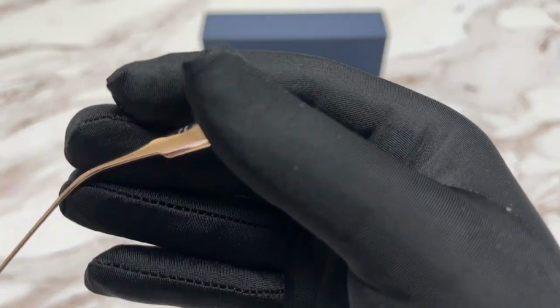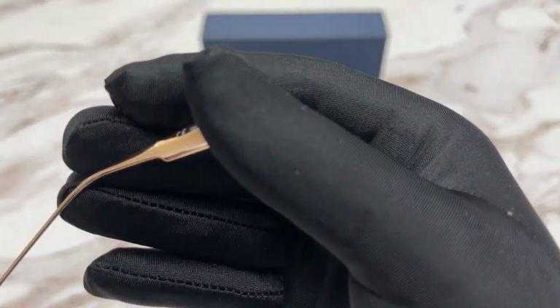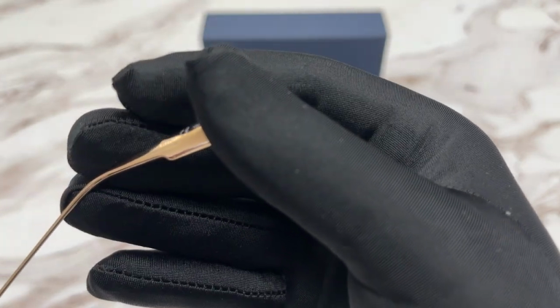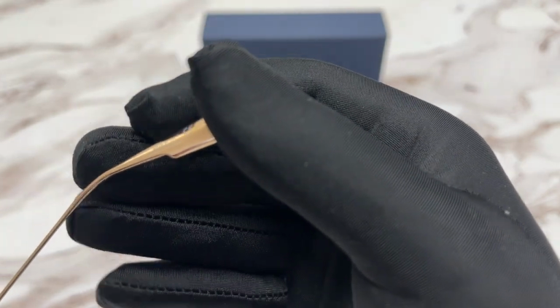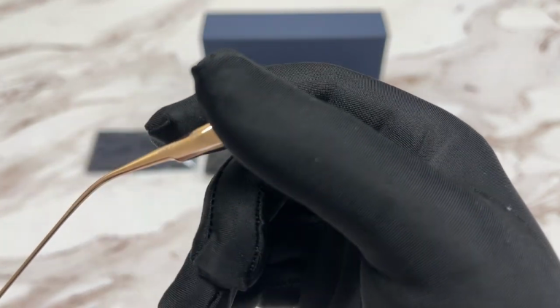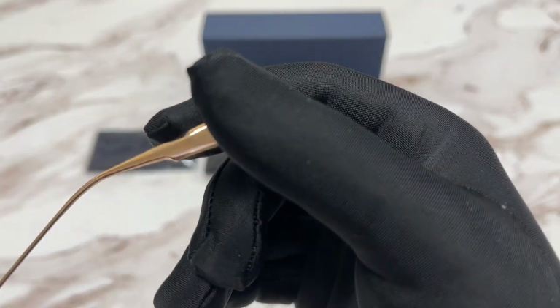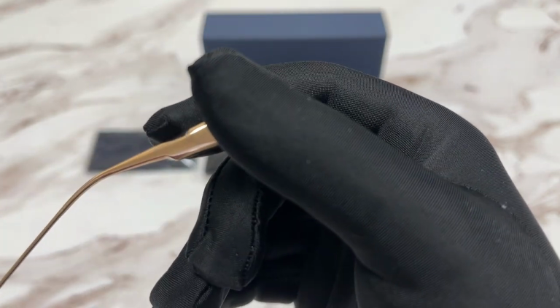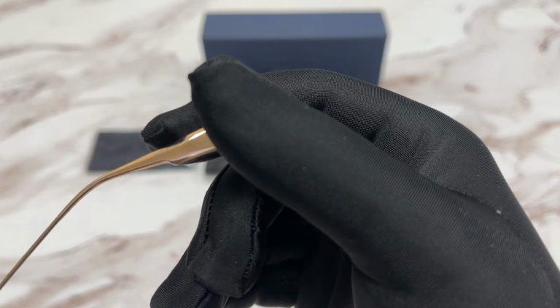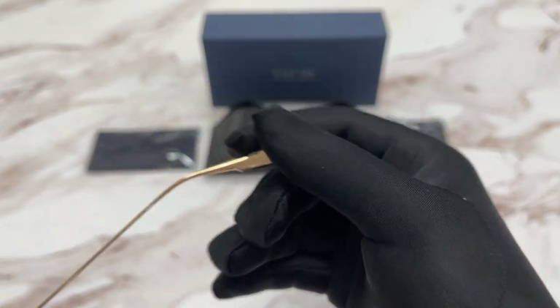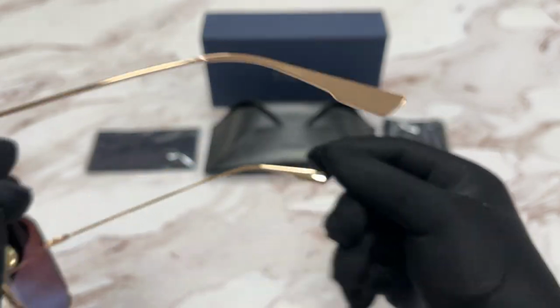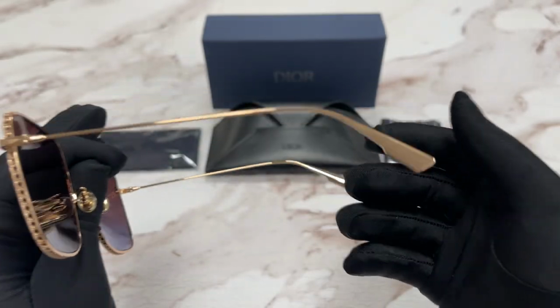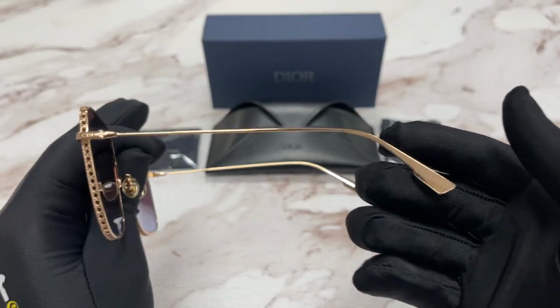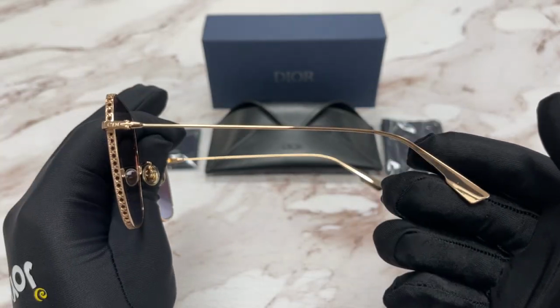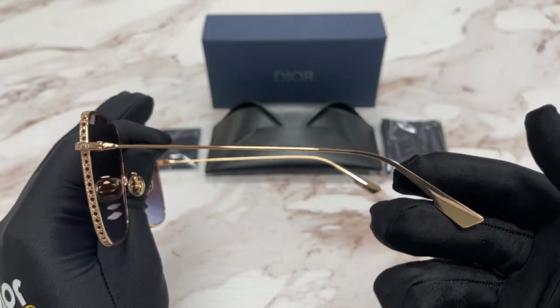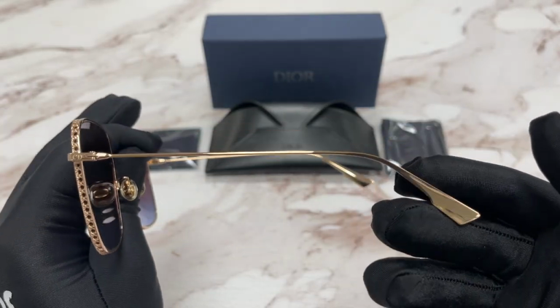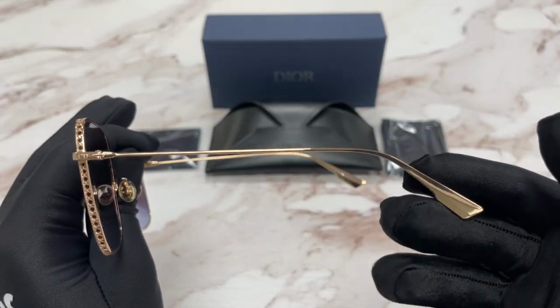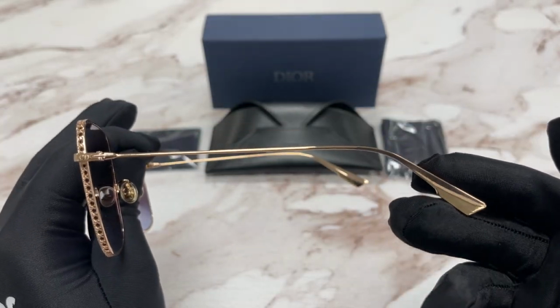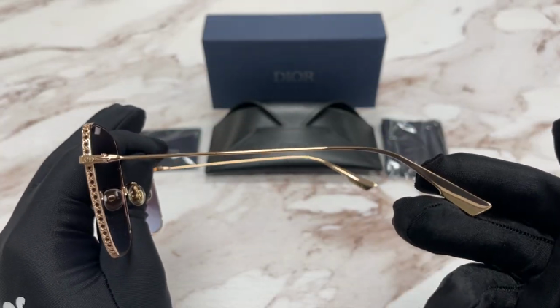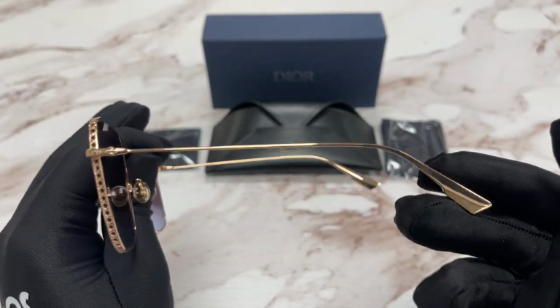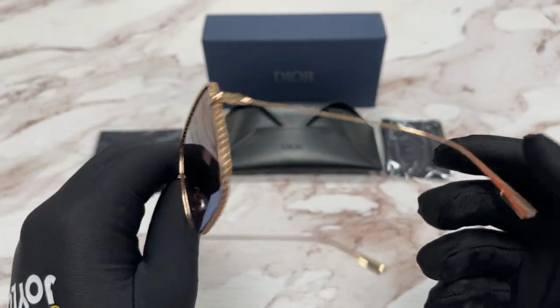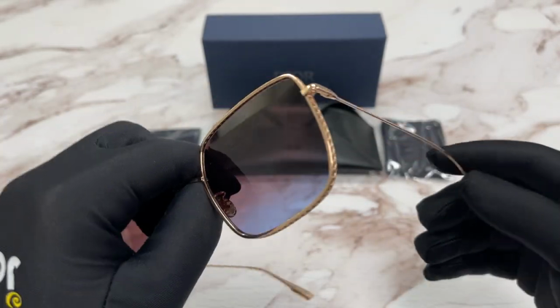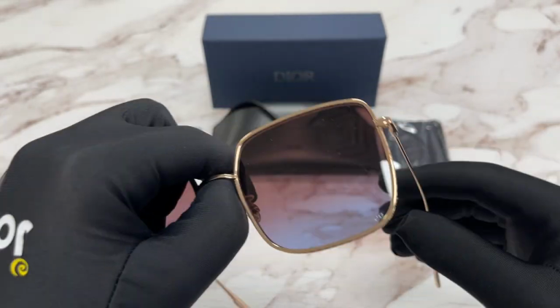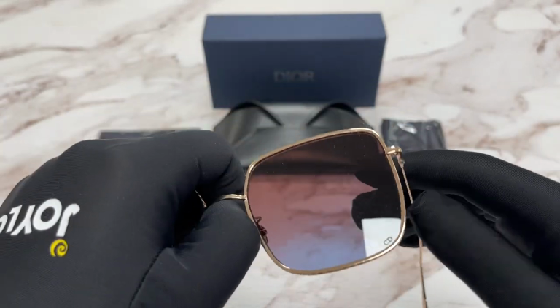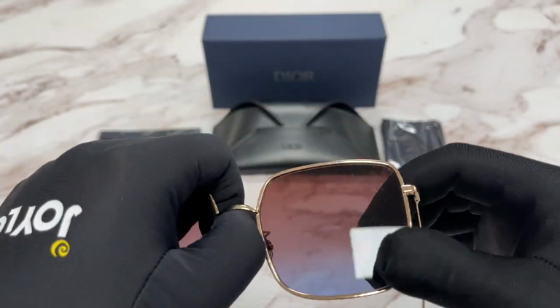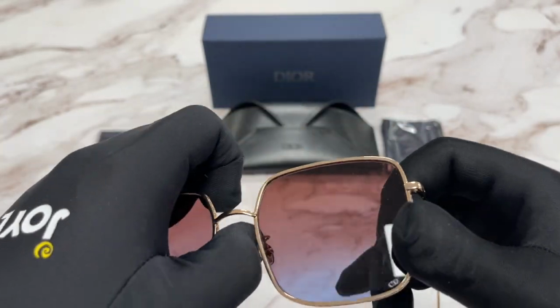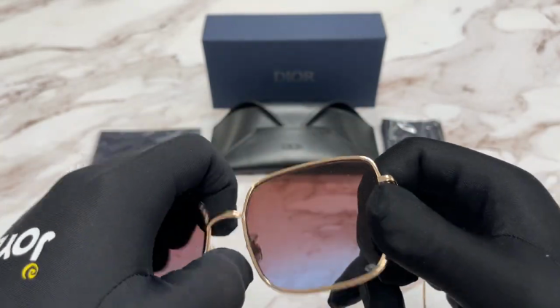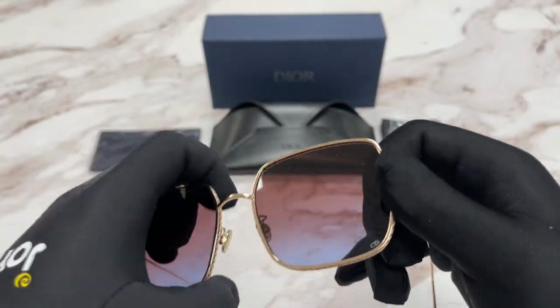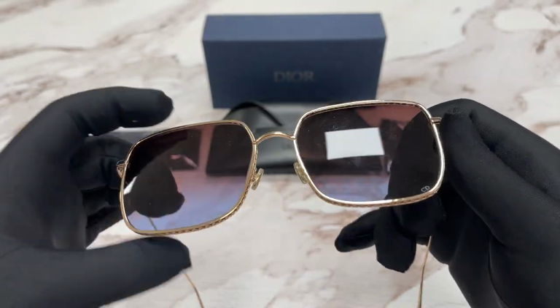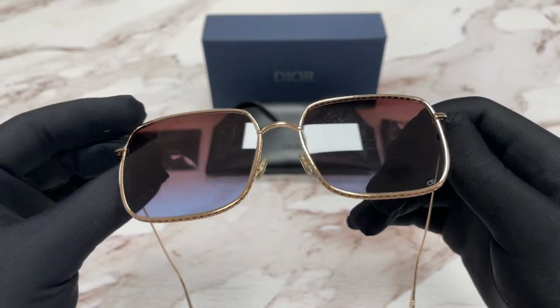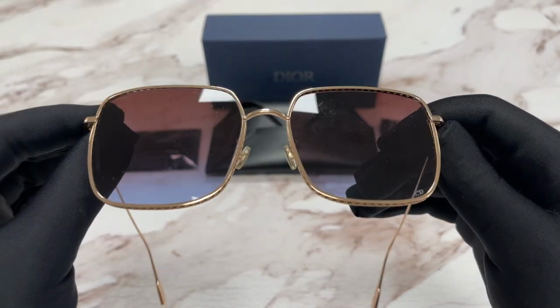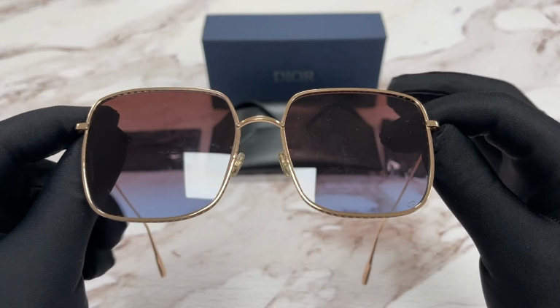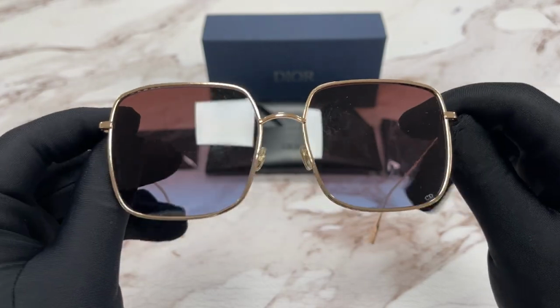This frame is made in Italy. The side of the temple is the same, and the lenses are a brown gradient color.